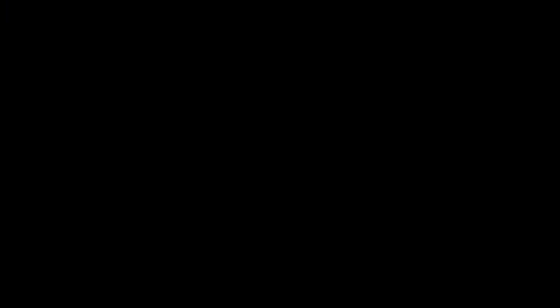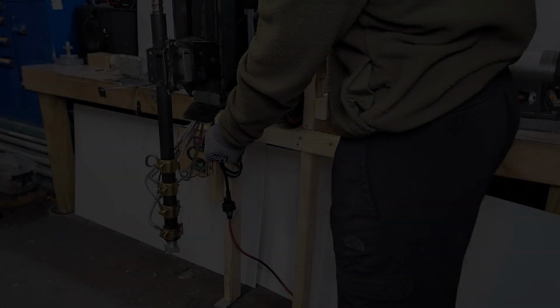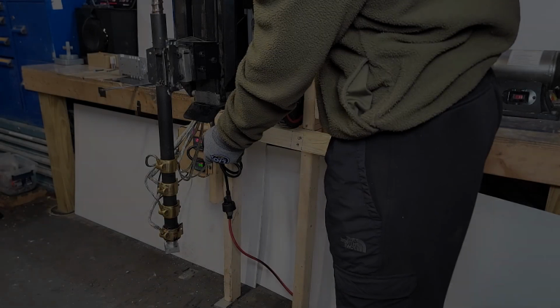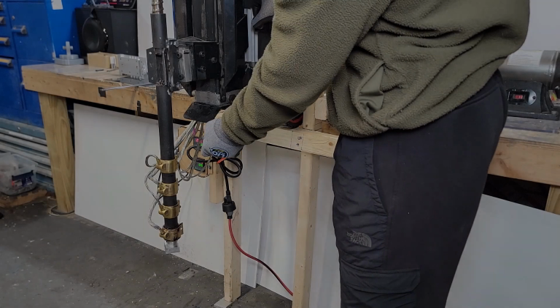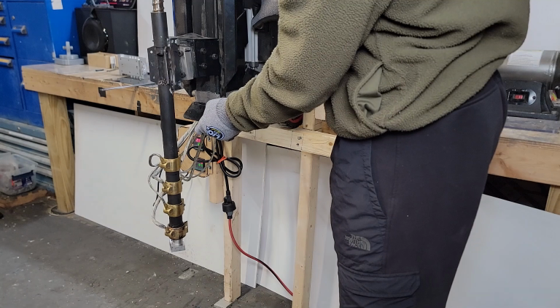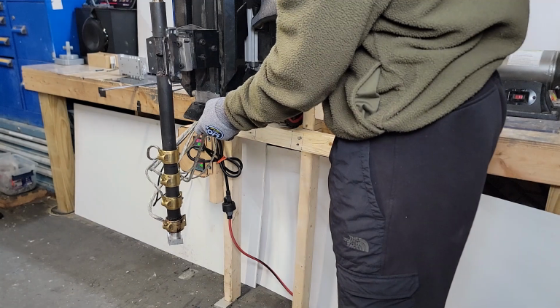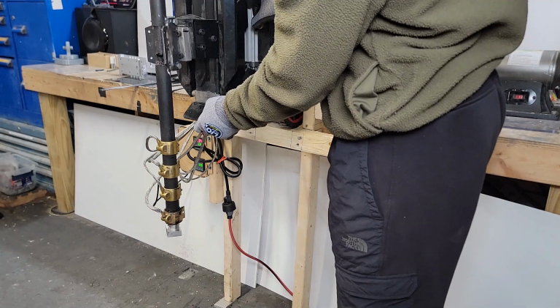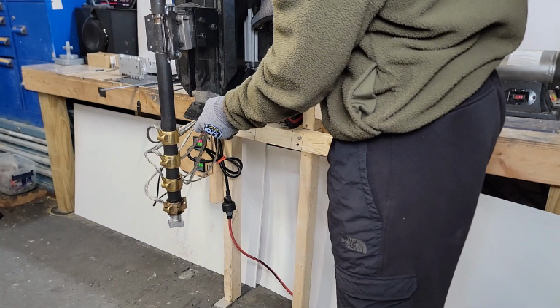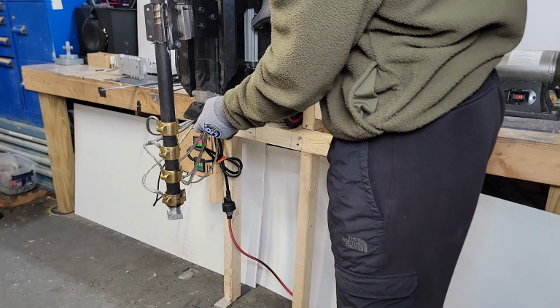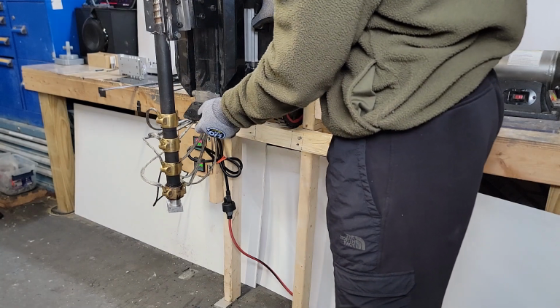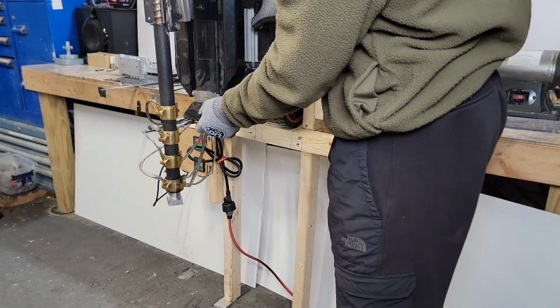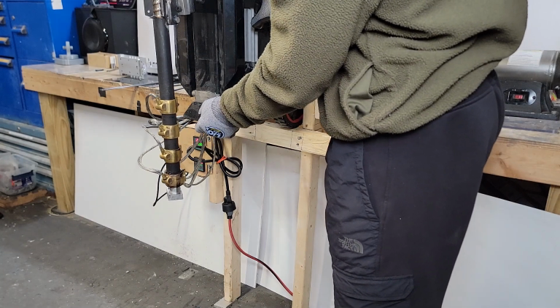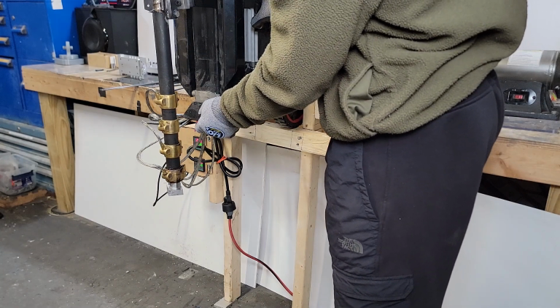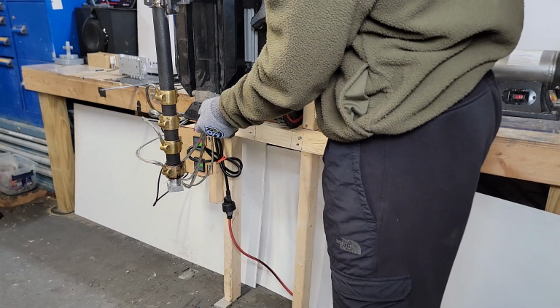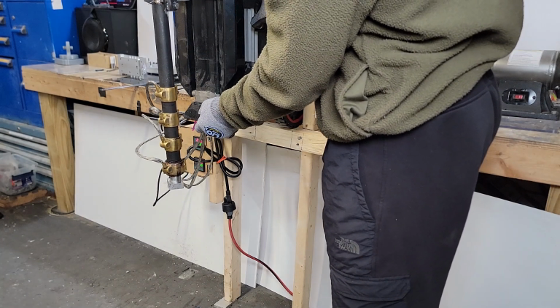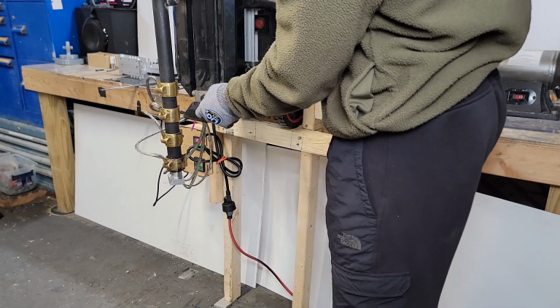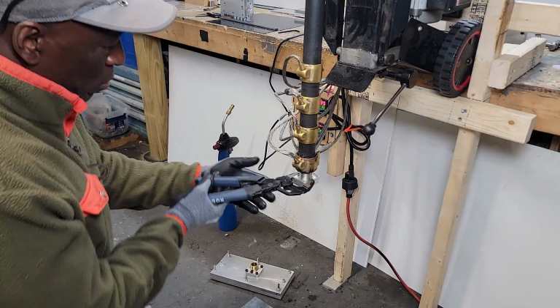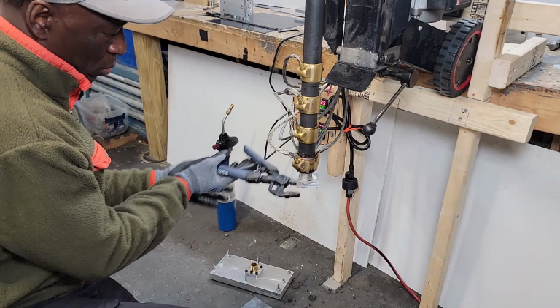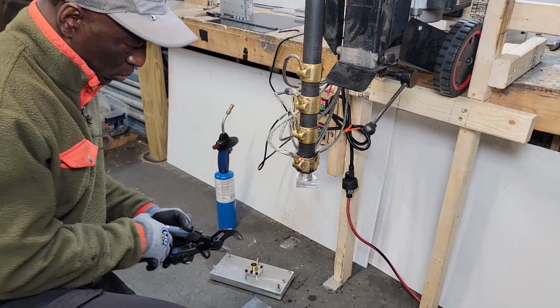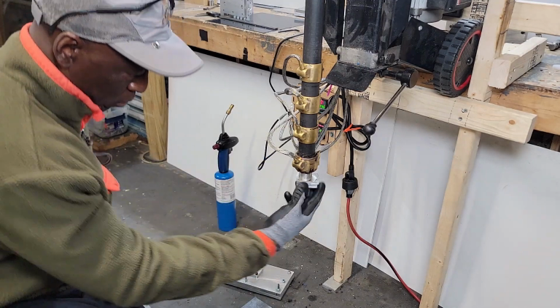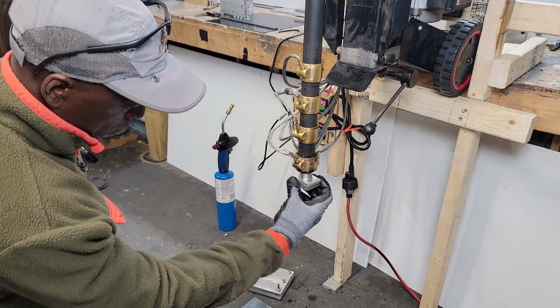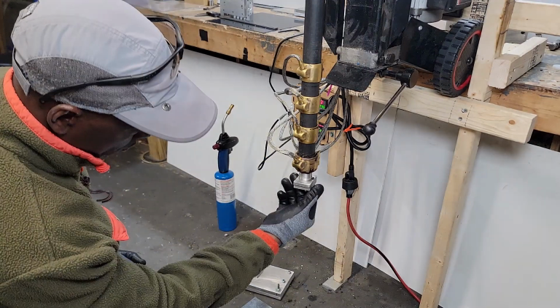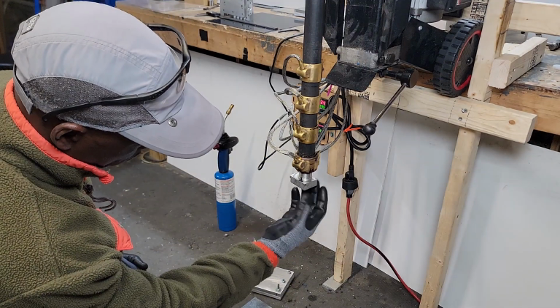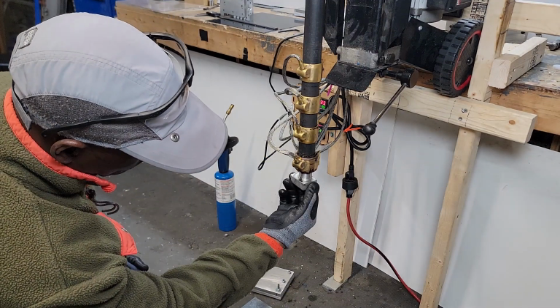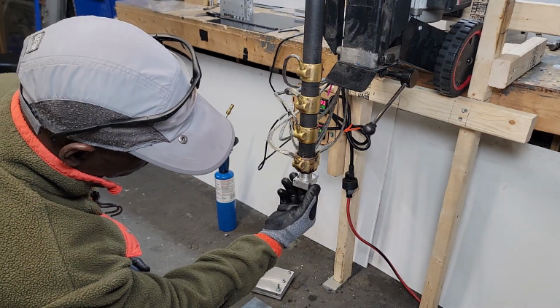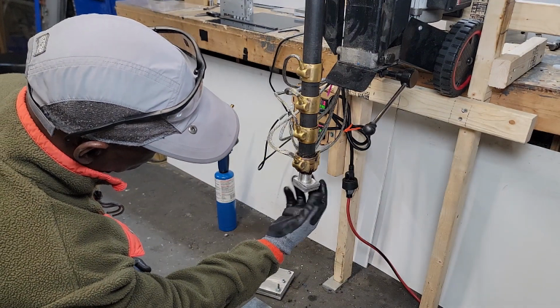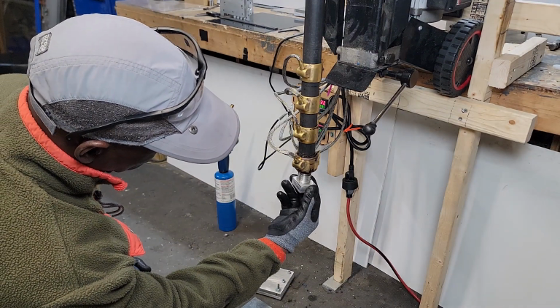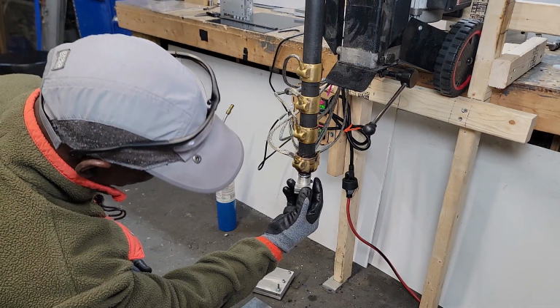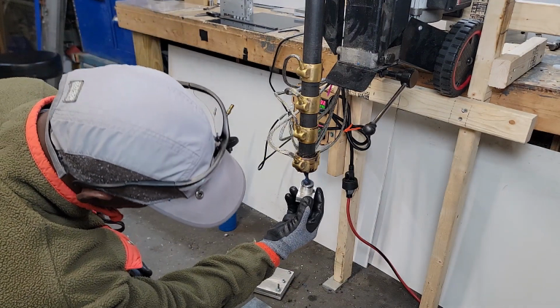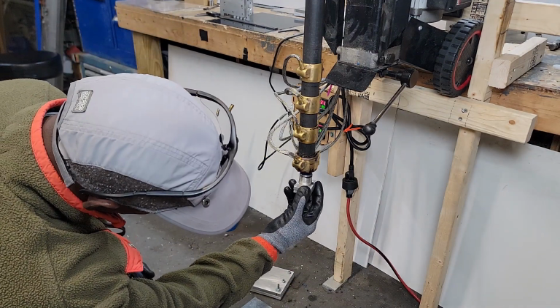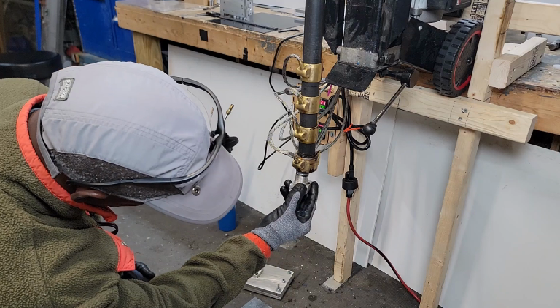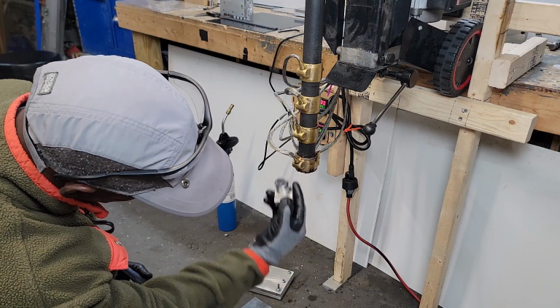Prior to melting the plastic, it is beneficial to first compress the plastic inside the barrel. Confirm the plastic has melted before attaching the mold. Also remember that it is recommended to warm up the mold before plunging.